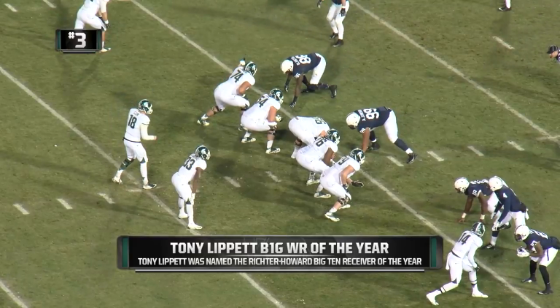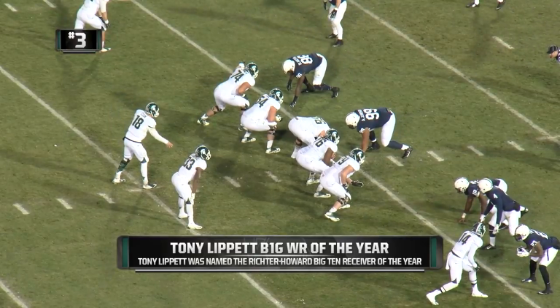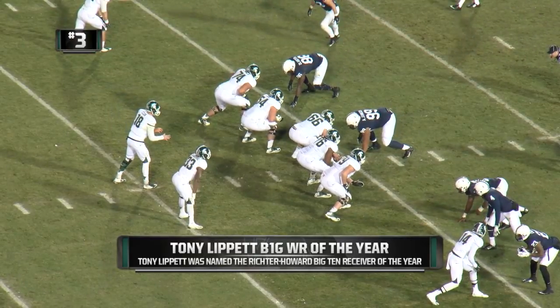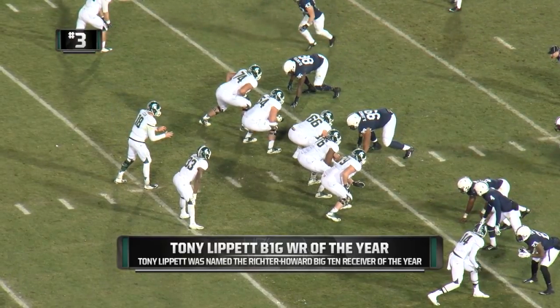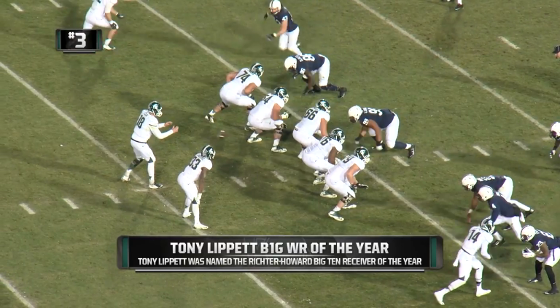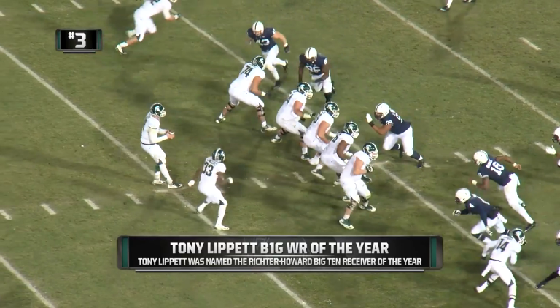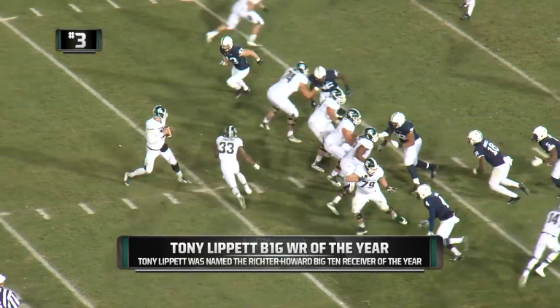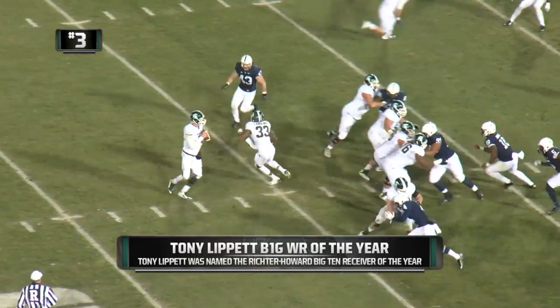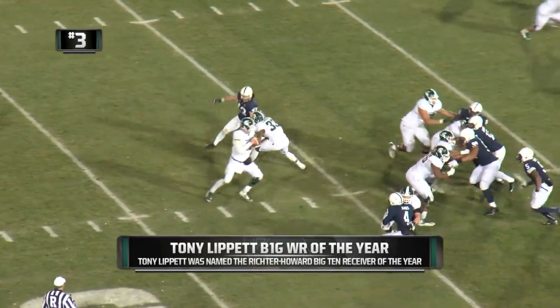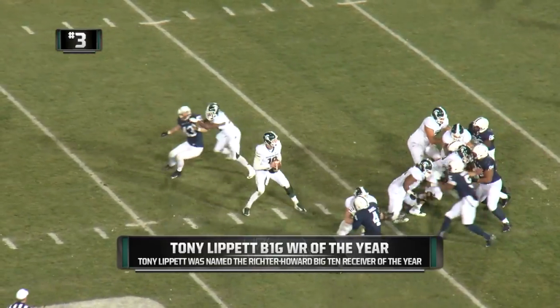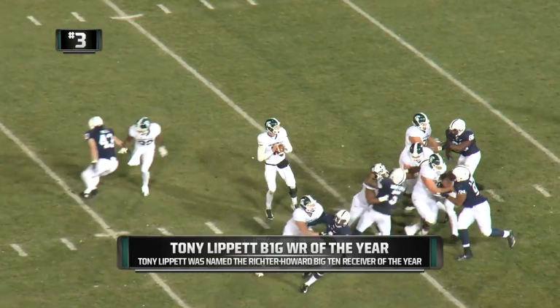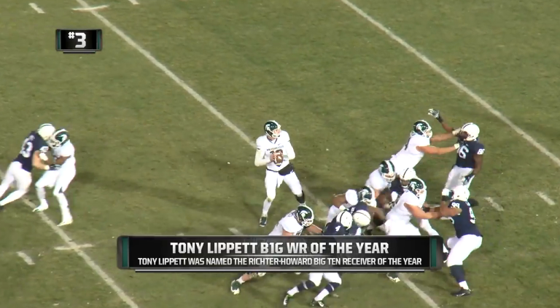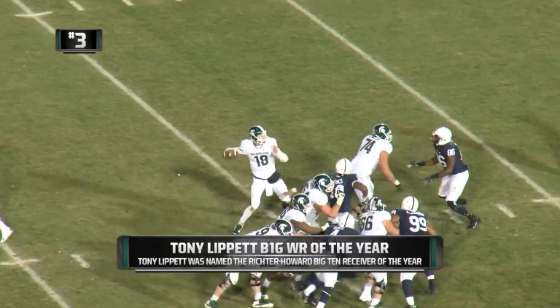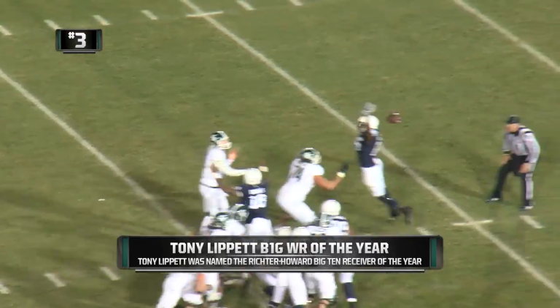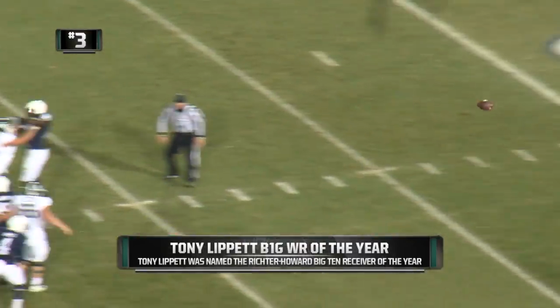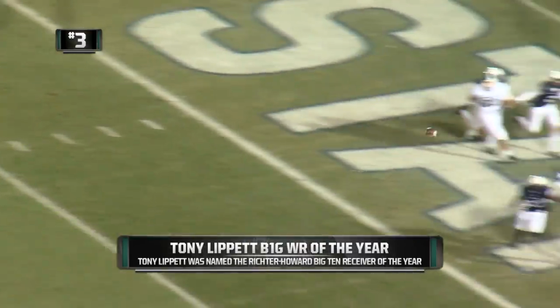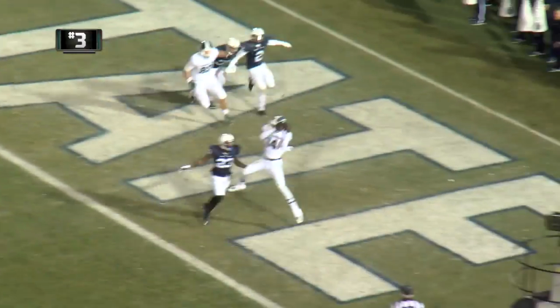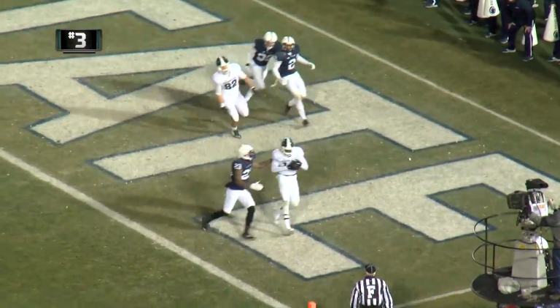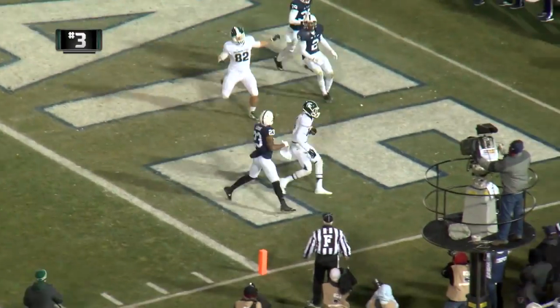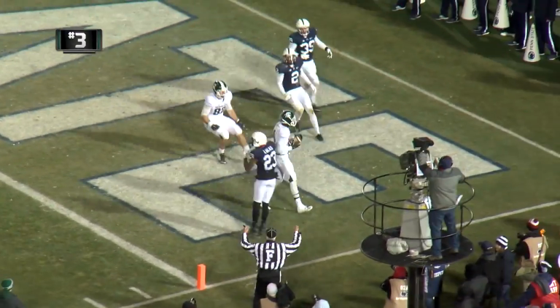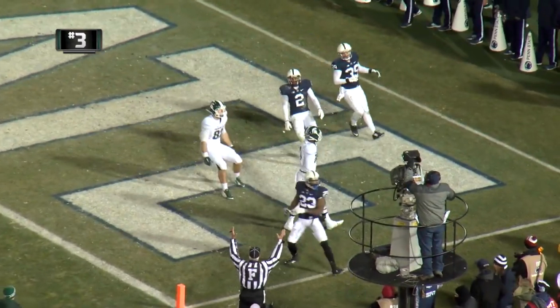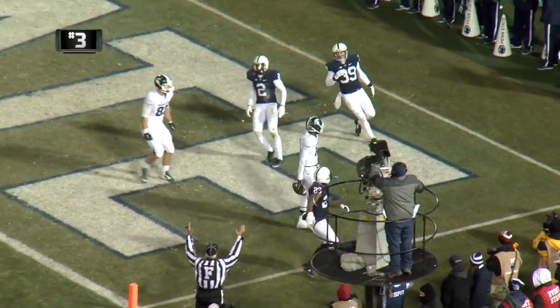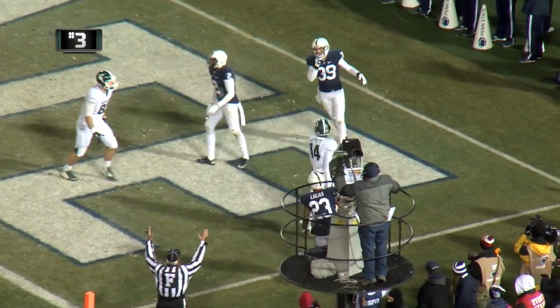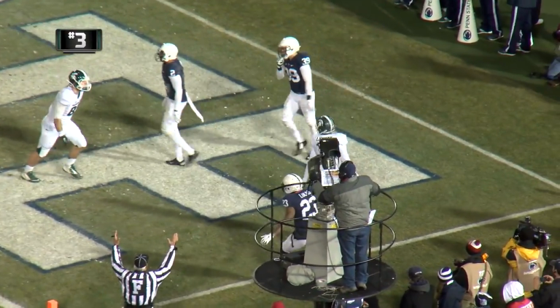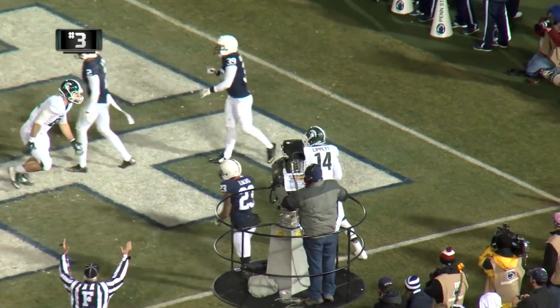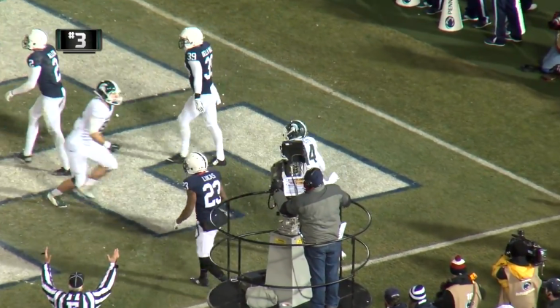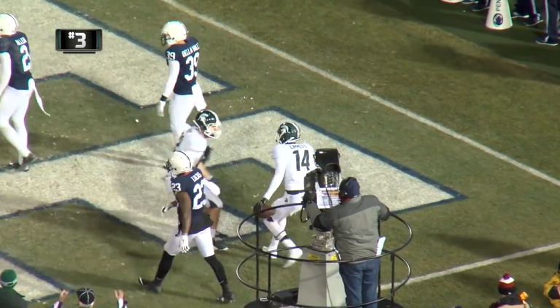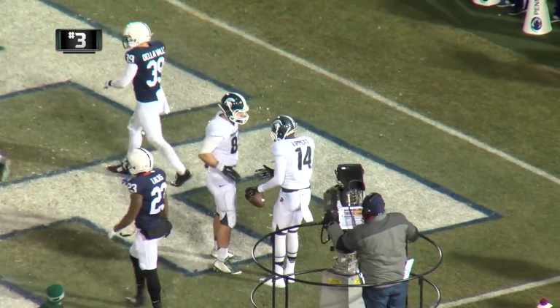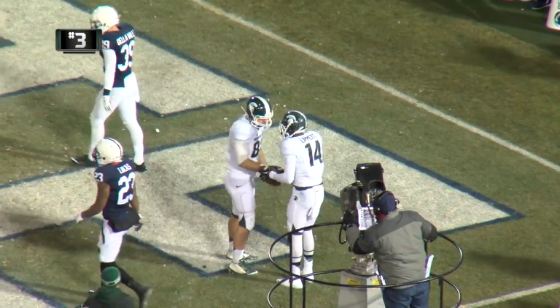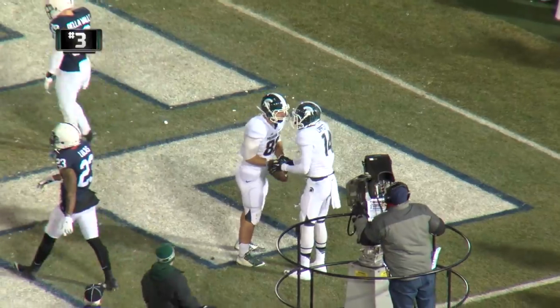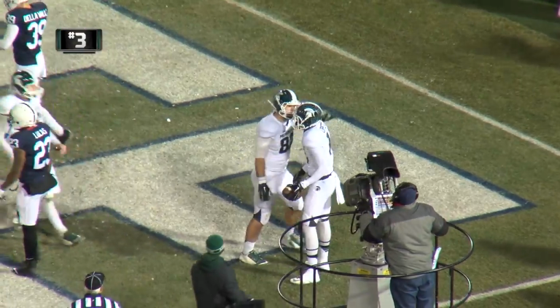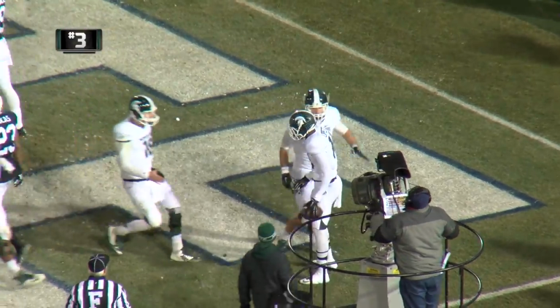Connor Cook in the shotgun with Langford to his right. Jeremy protects him with a good block, here's the throw to the end zone — grabbed by Tony Lippen! Touchdown MSU!